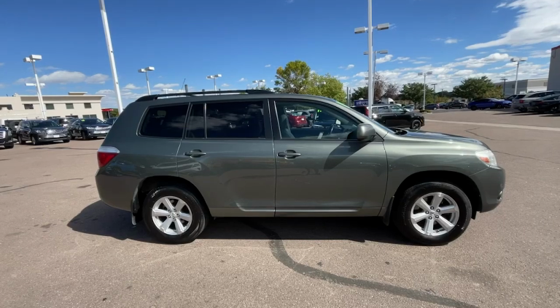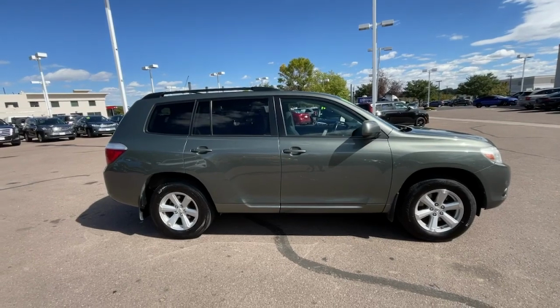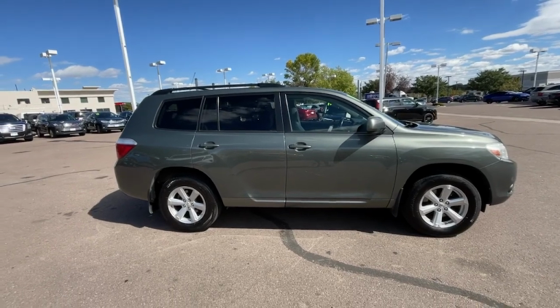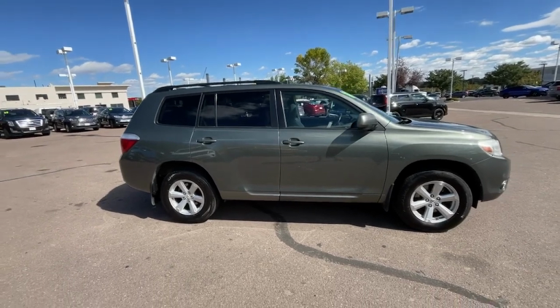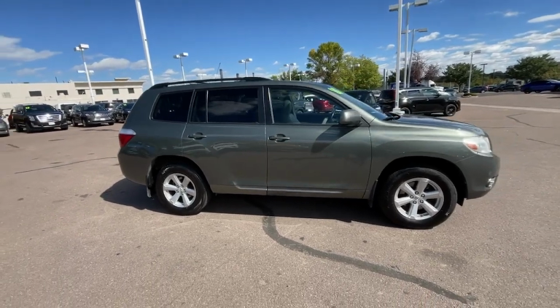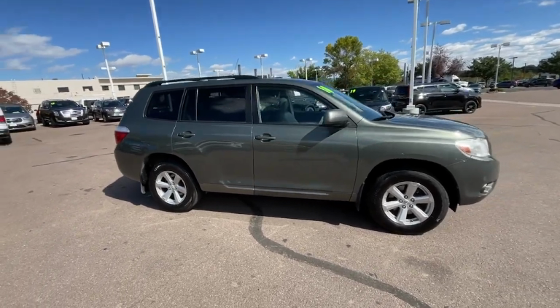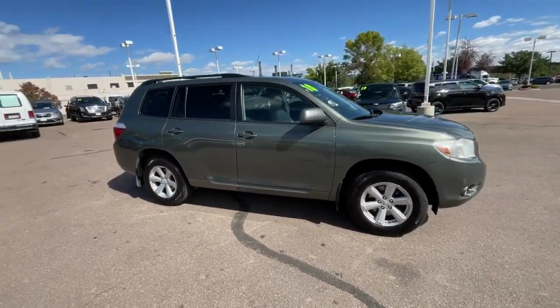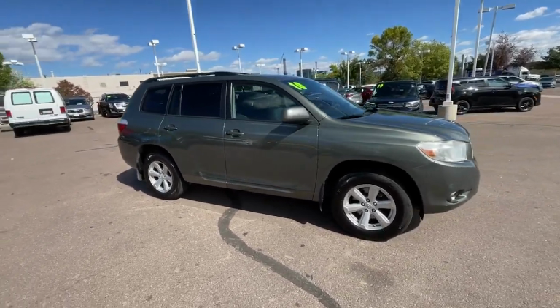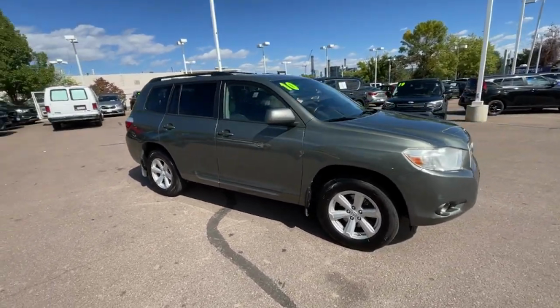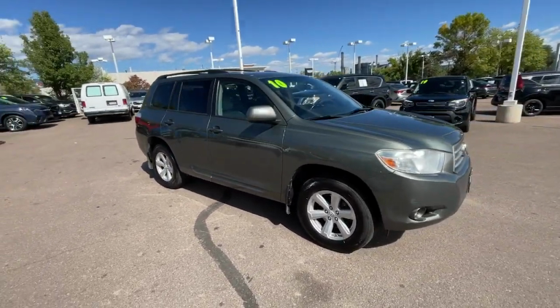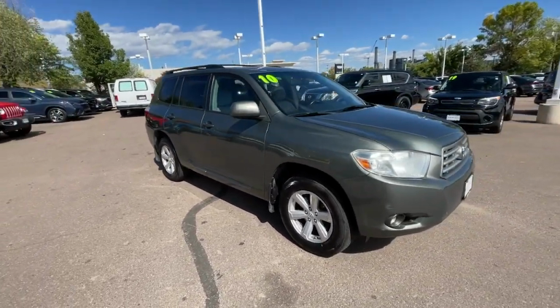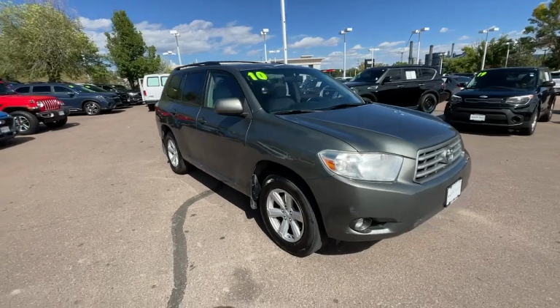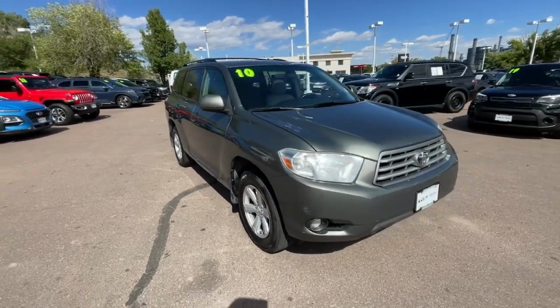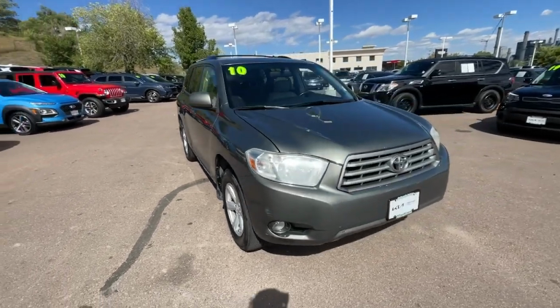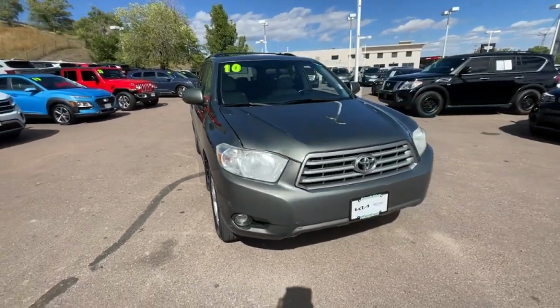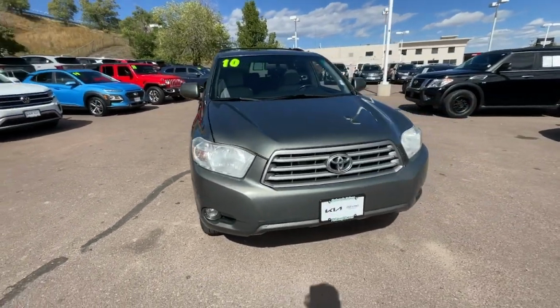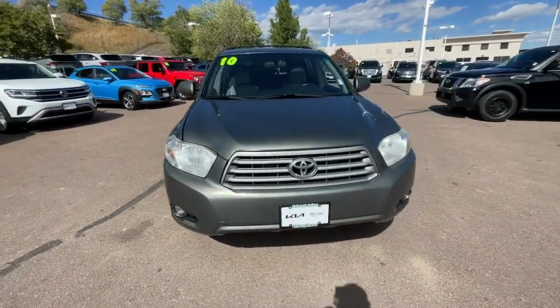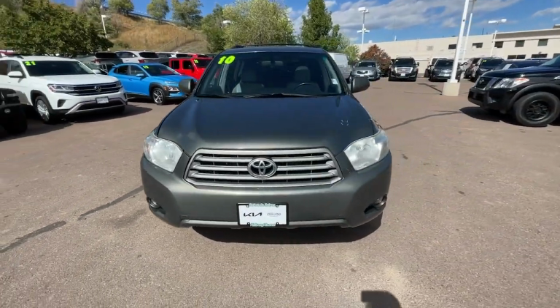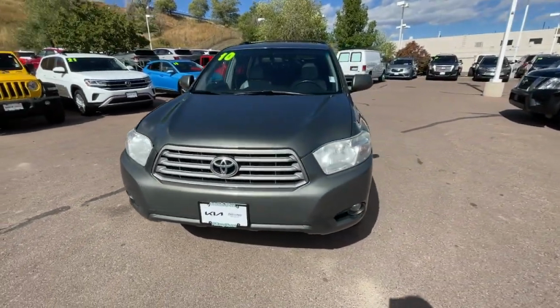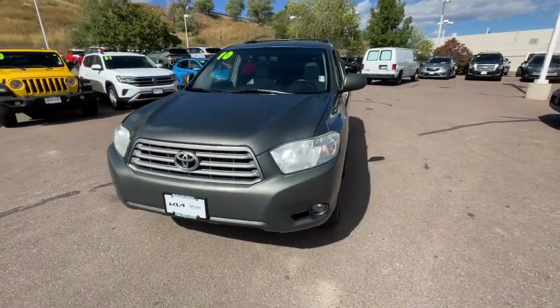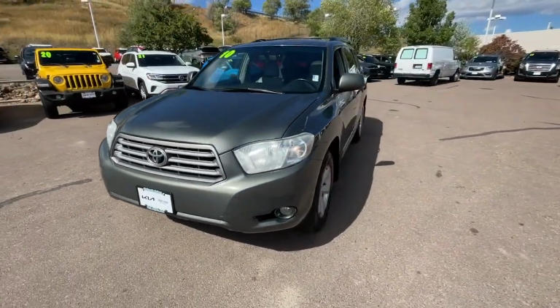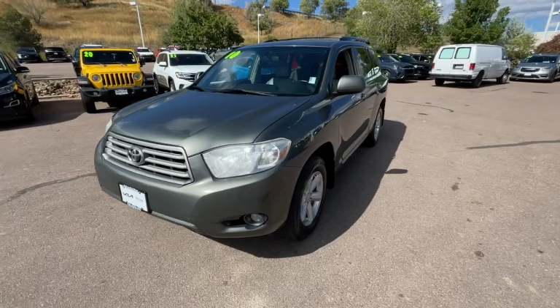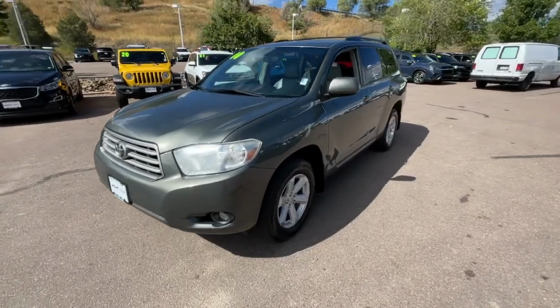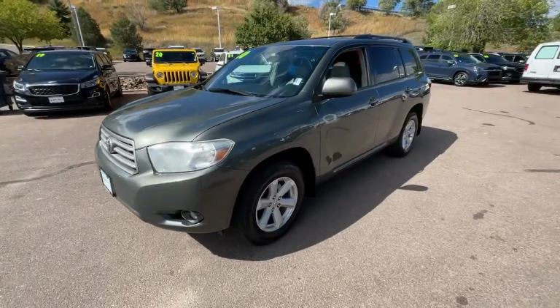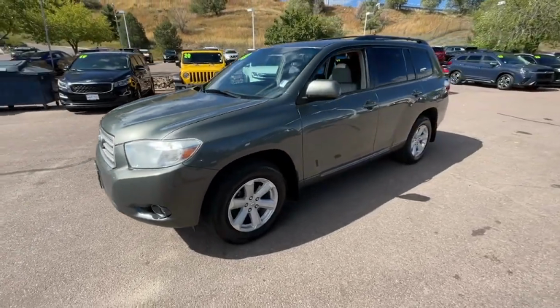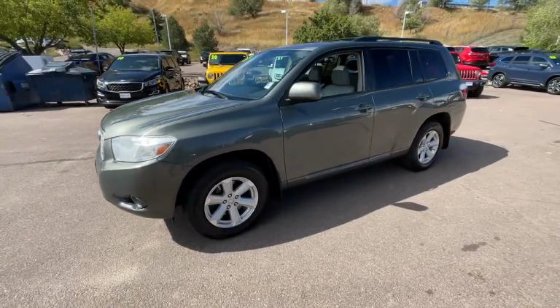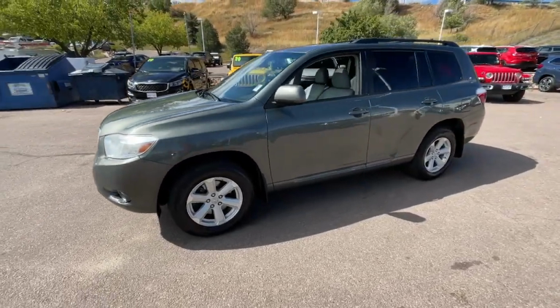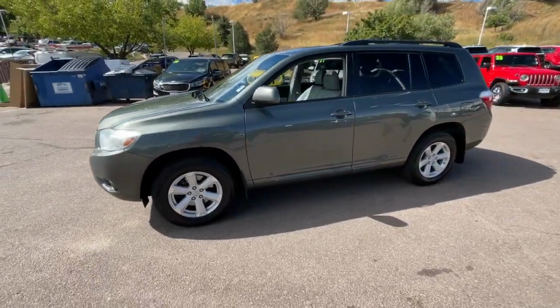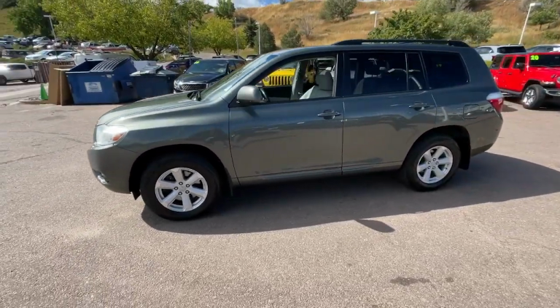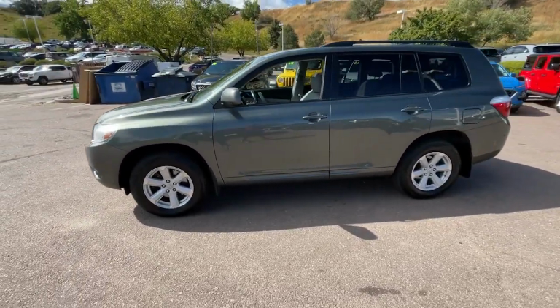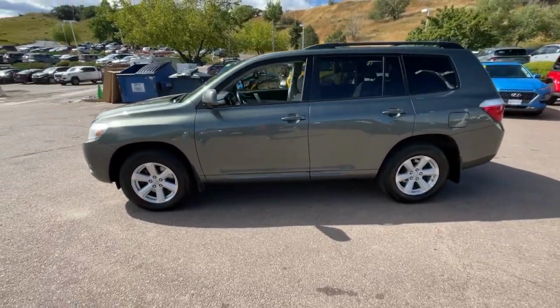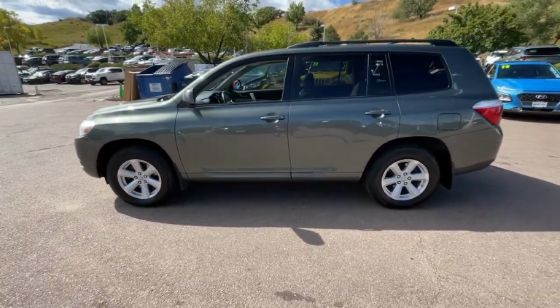Look no further than the 2010 Toyota Highlander. With less than 200,000 miles on the odometer, this vehicle stands out from the rest. Give your family this spacious, efficient Highlander and start building your road trip memories.